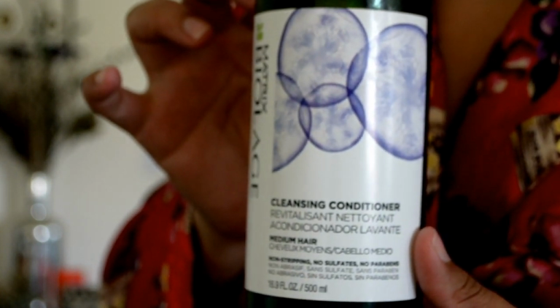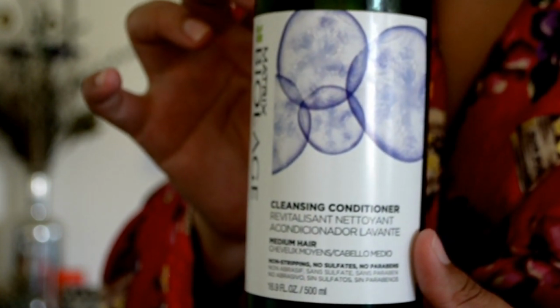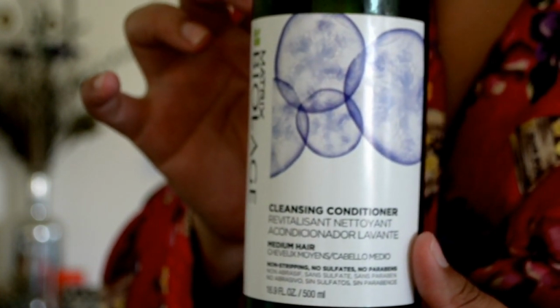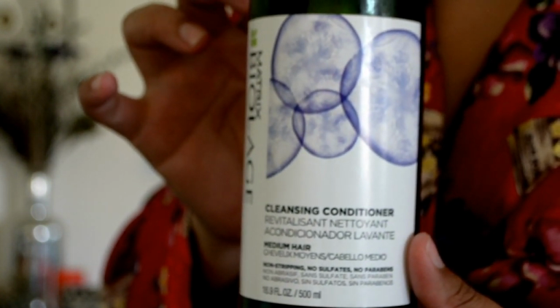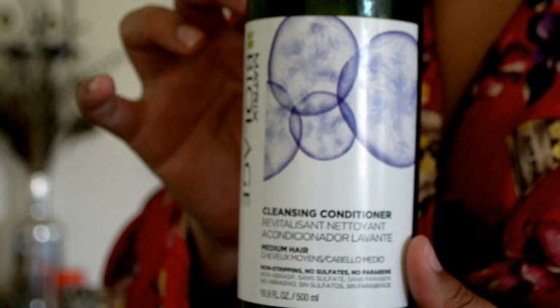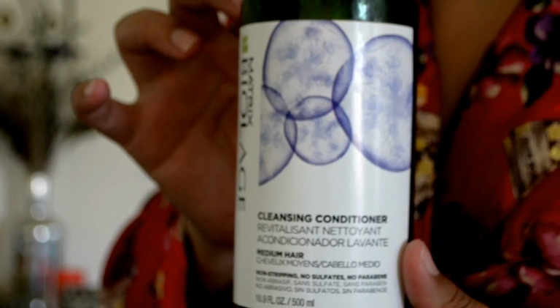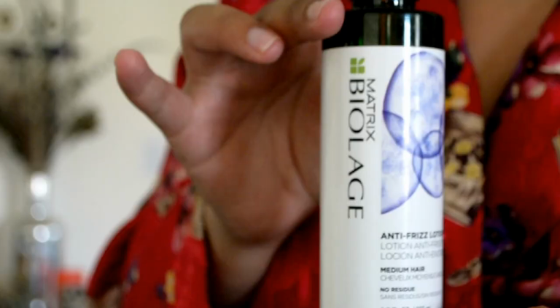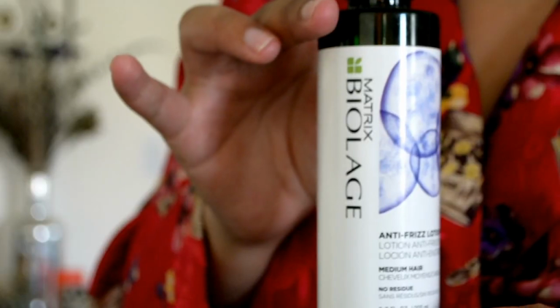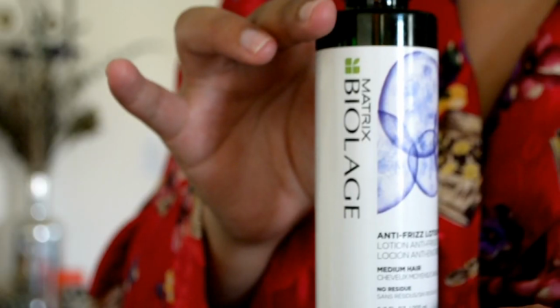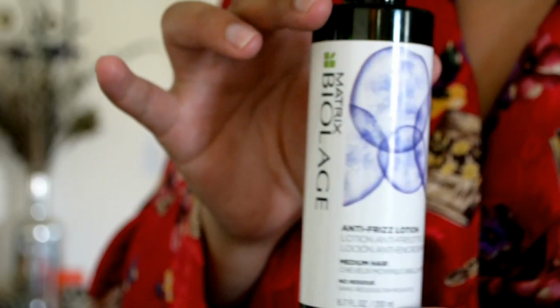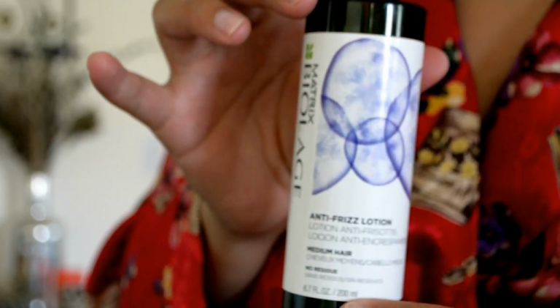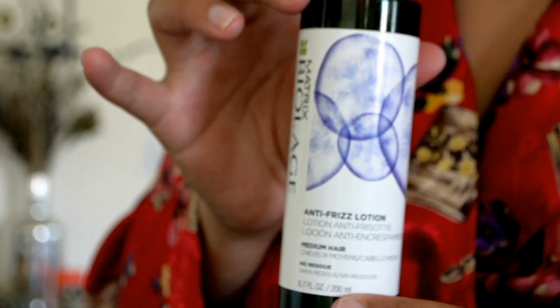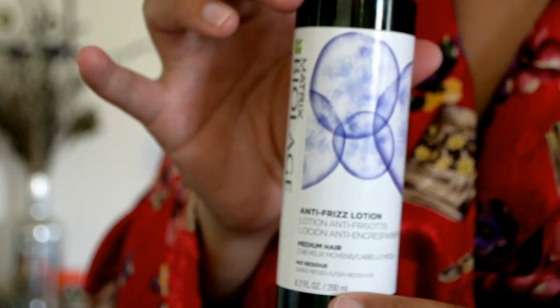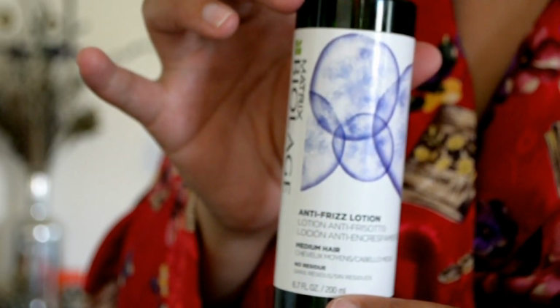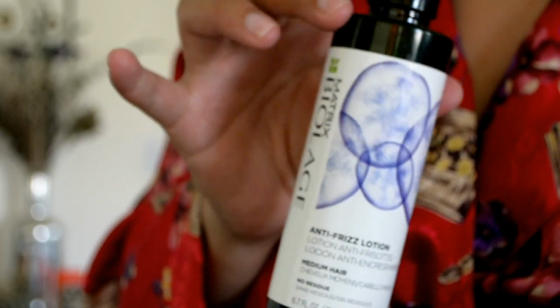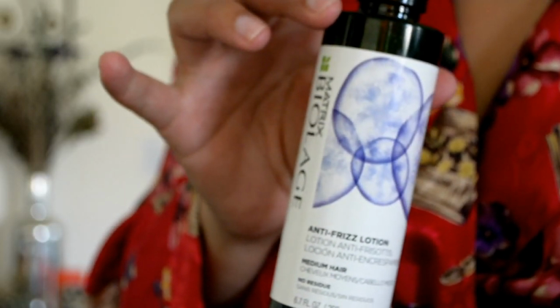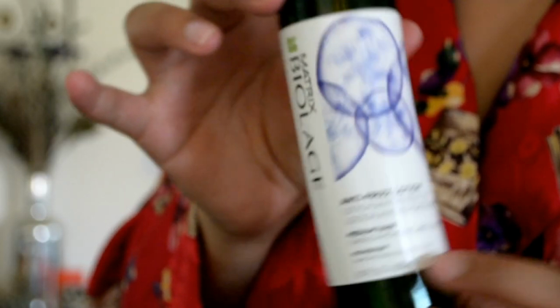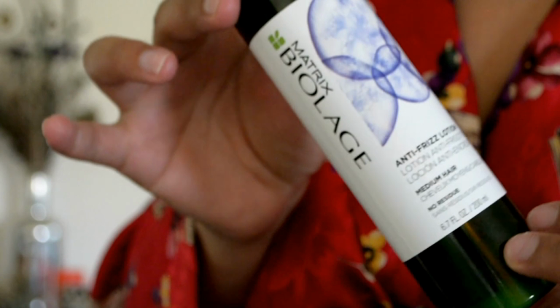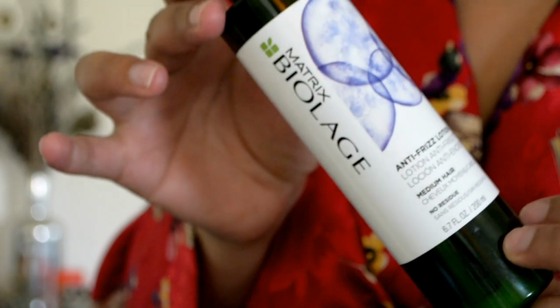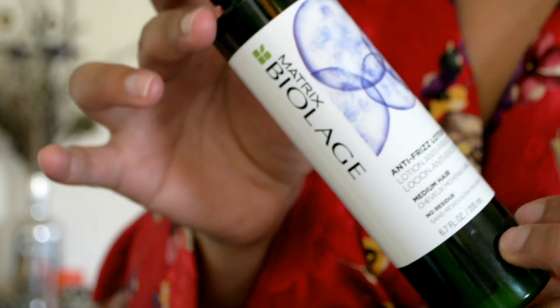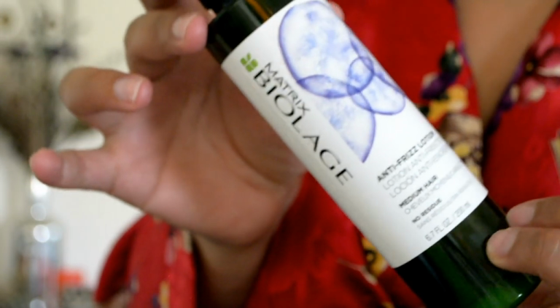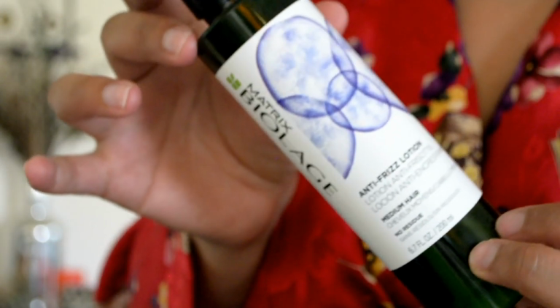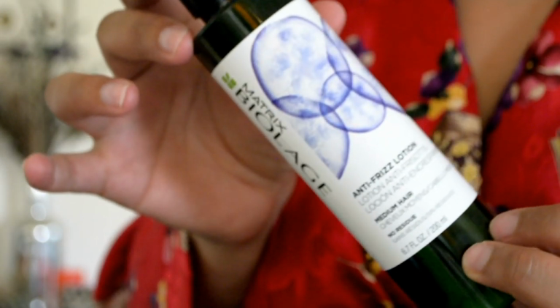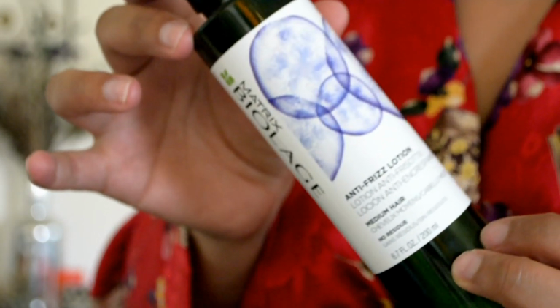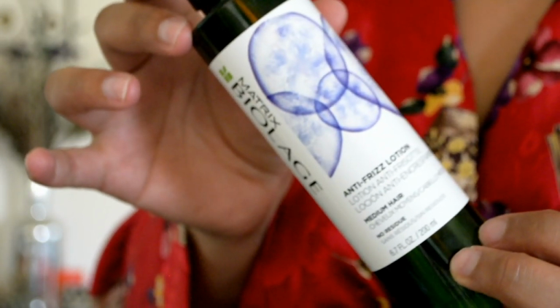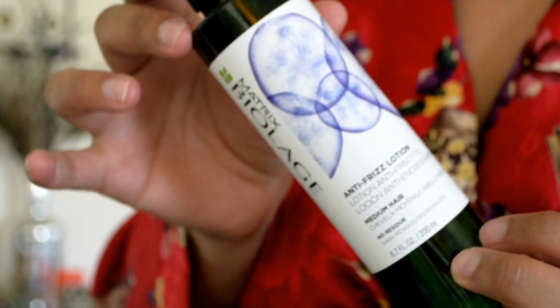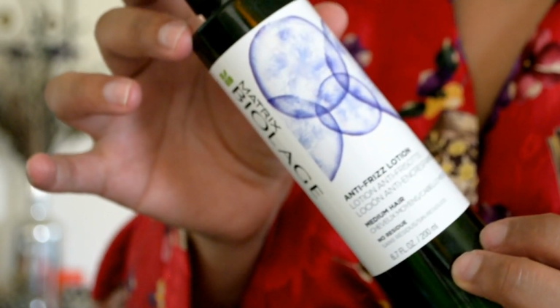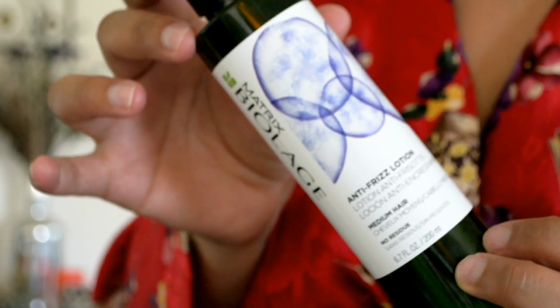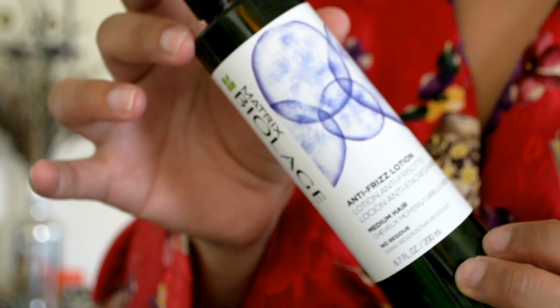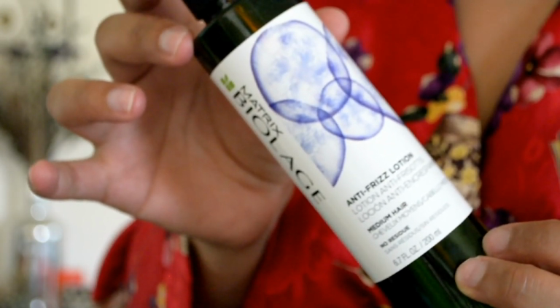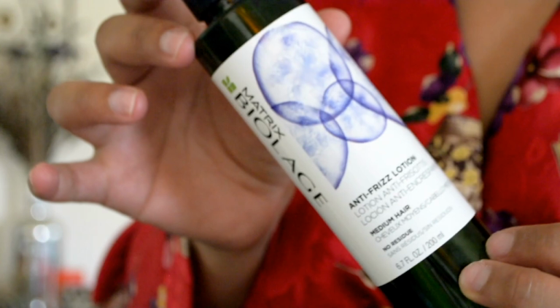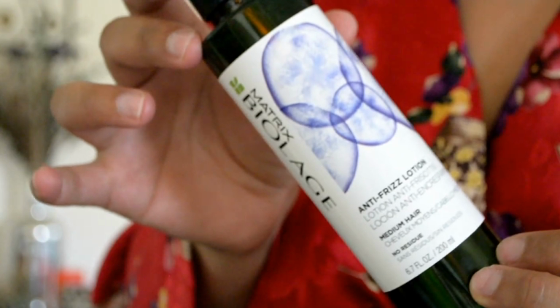For the hair cream, I typically do like to use the Matrix Biolage Anti-Frizz Lotion for medium hair. But today I used something different because I am currently out of this. So let's get started.